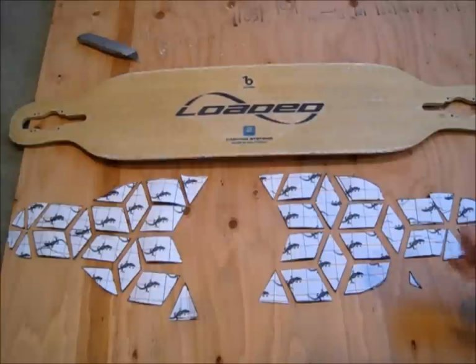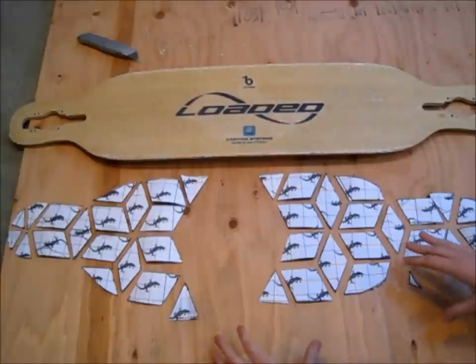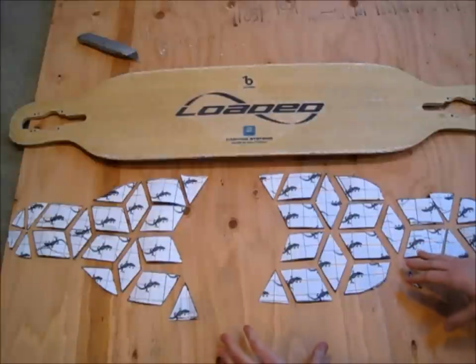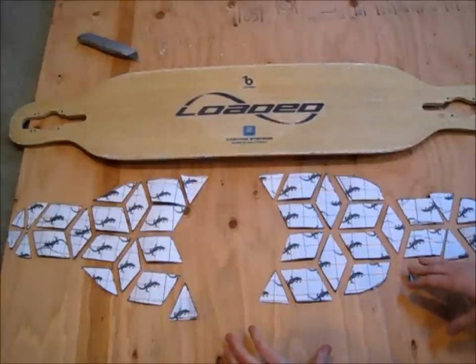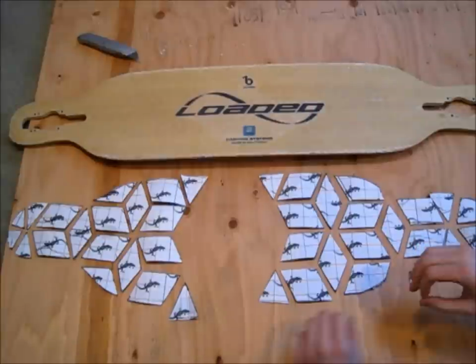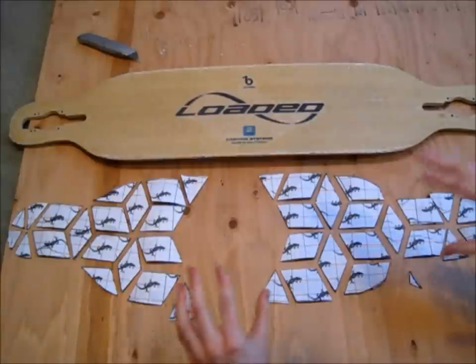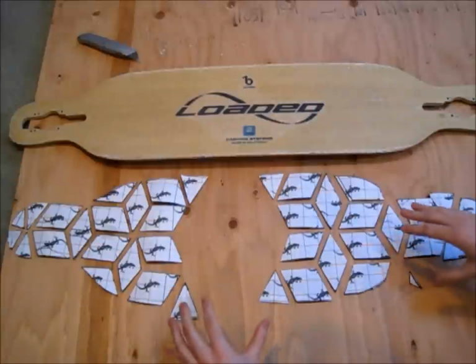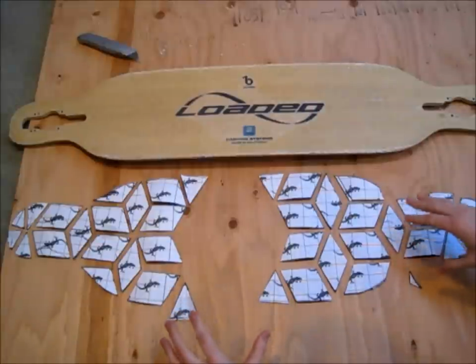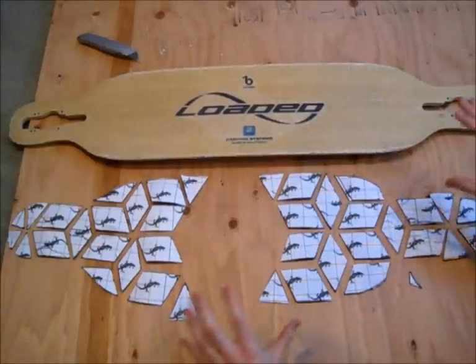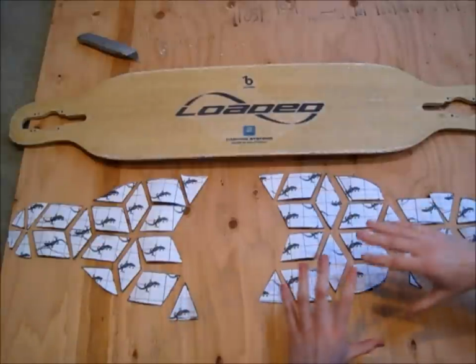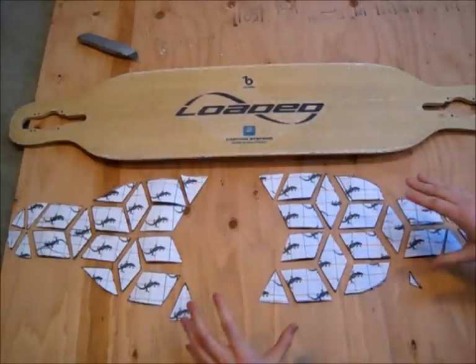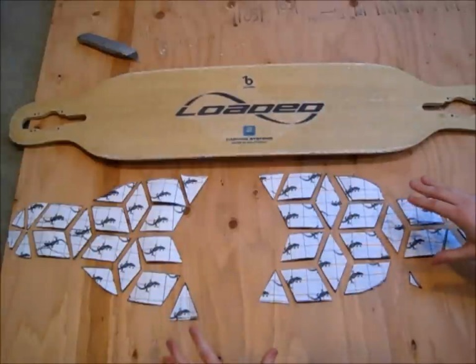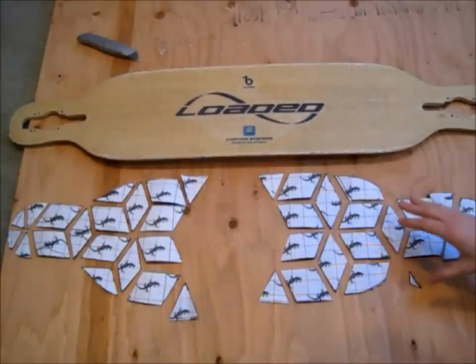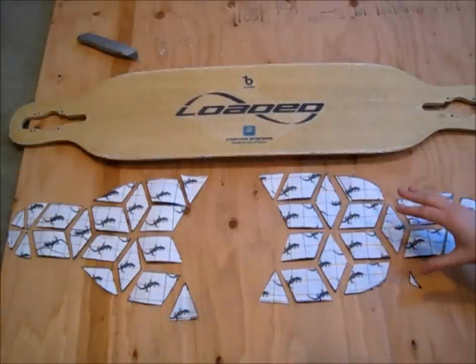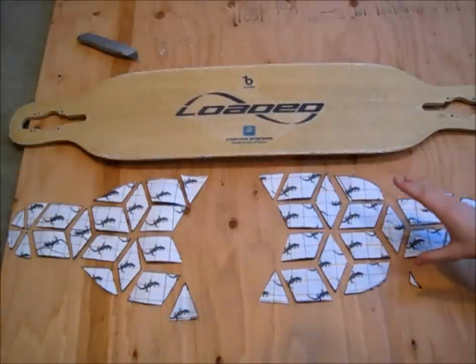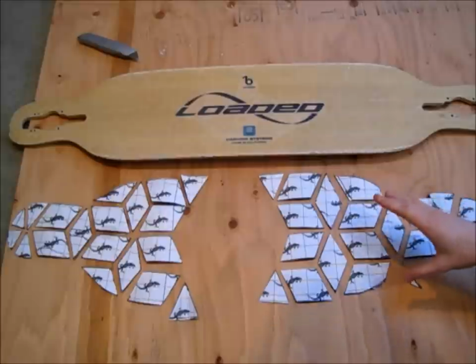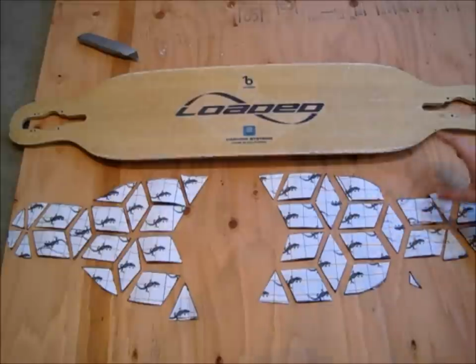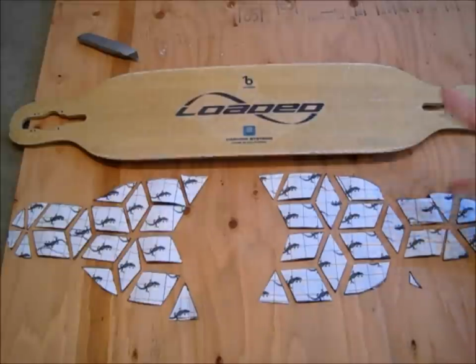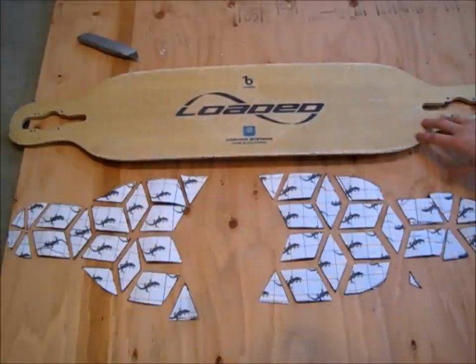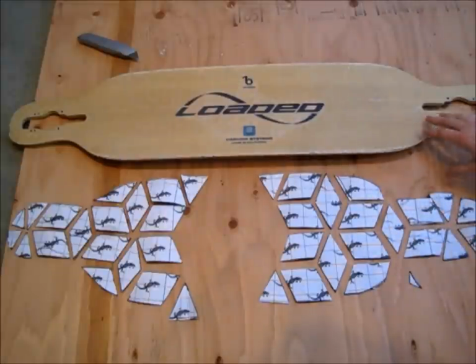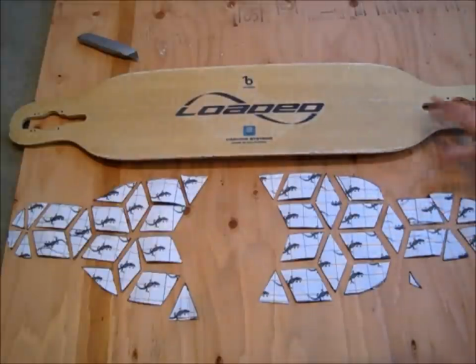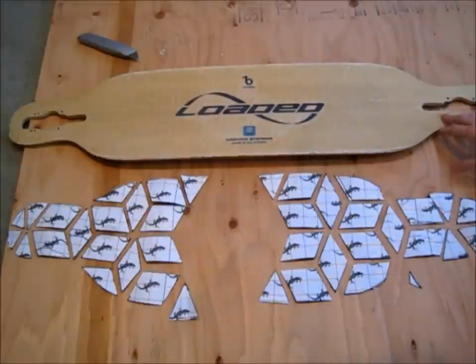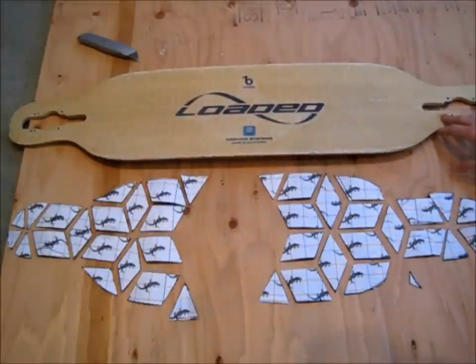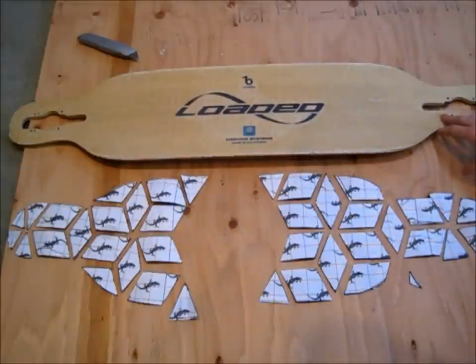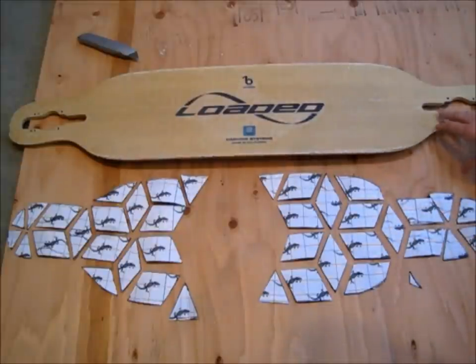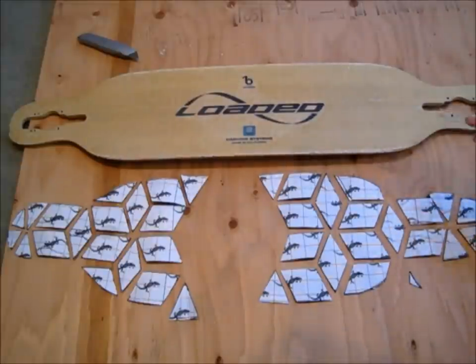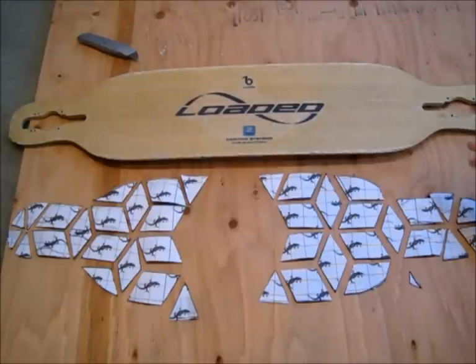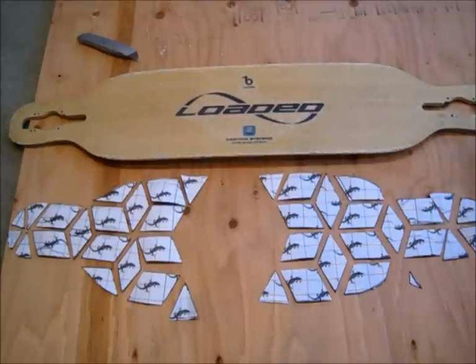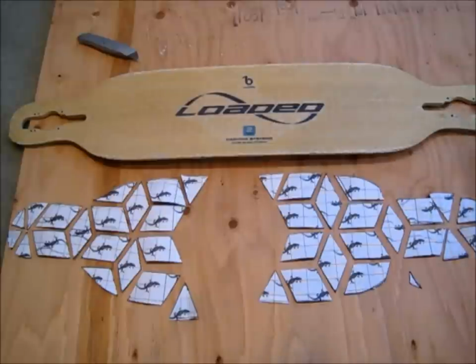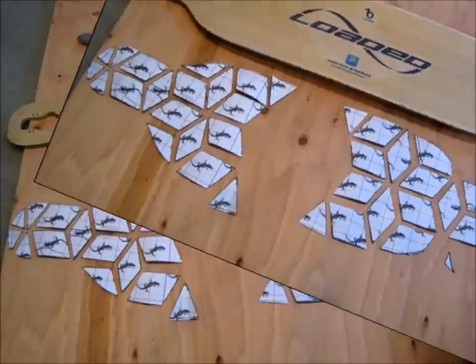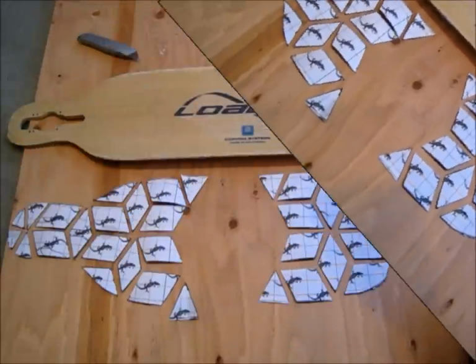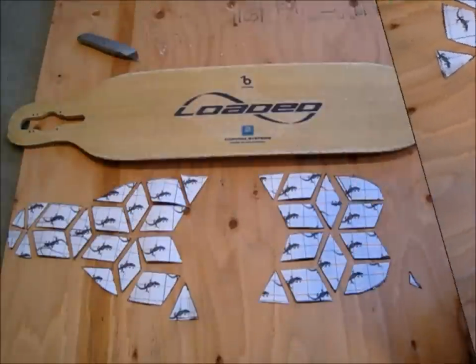So now that you have all the pieces cut out, I like to lay it out and make sure that everything fits together and it looks nice. And now I'm just going to put it on the deck without pulling off the adhesive and just make sure that everything's going to fit the way I want it to.